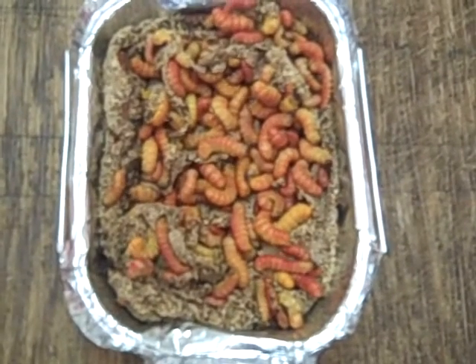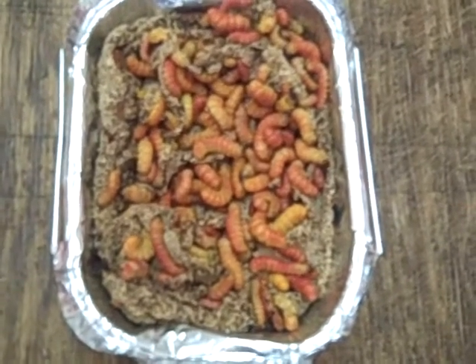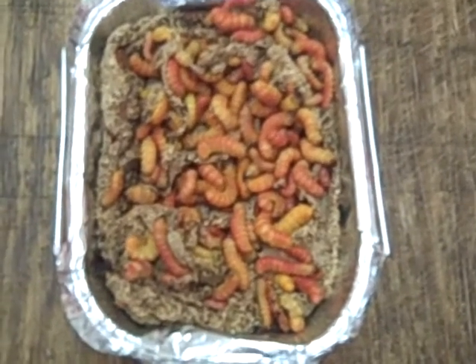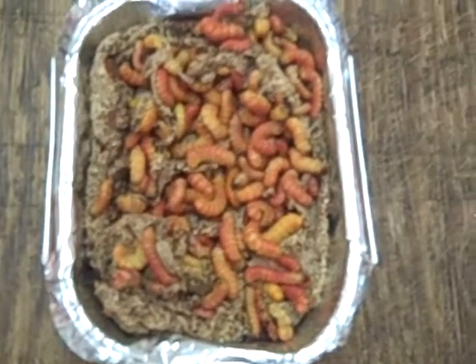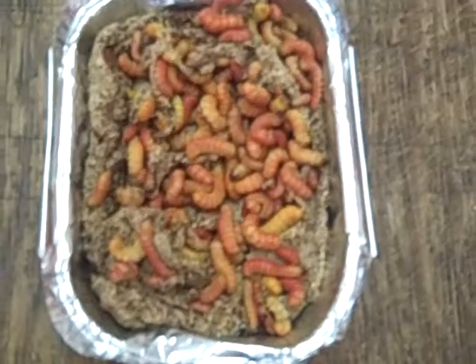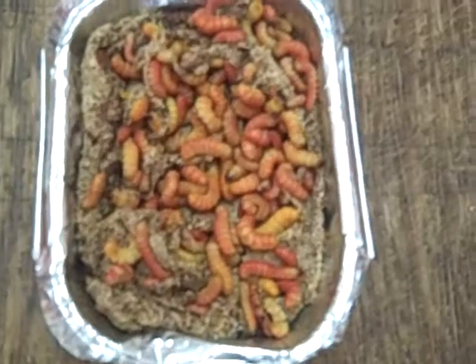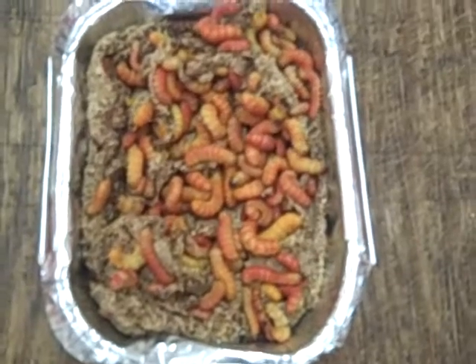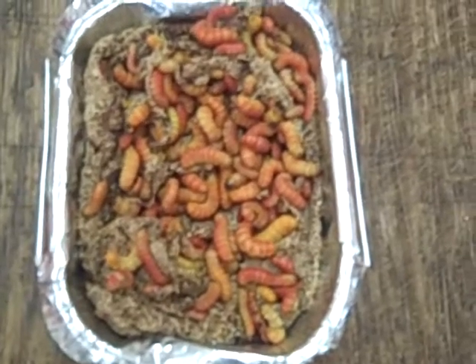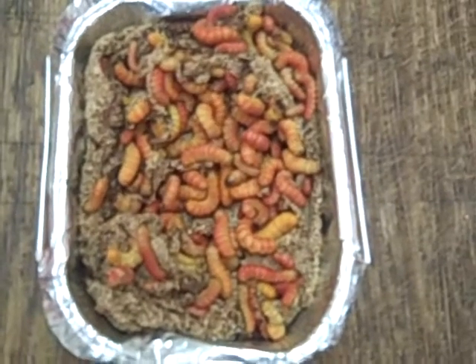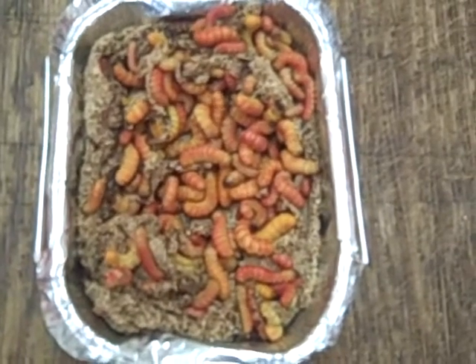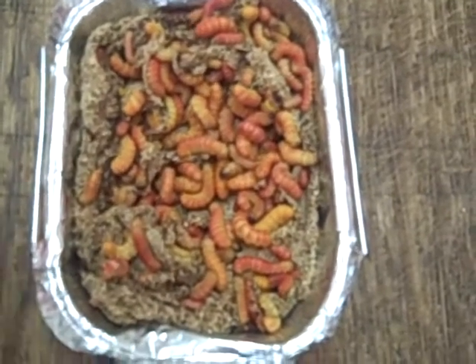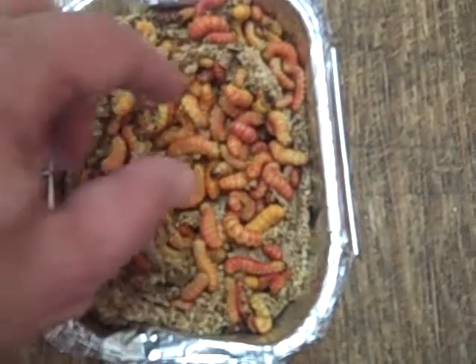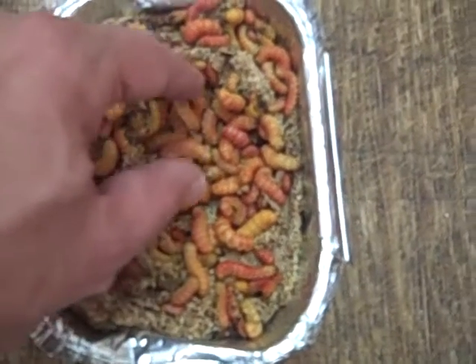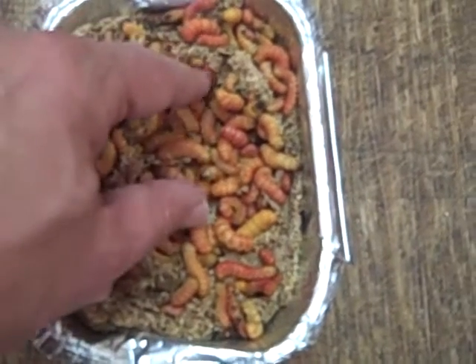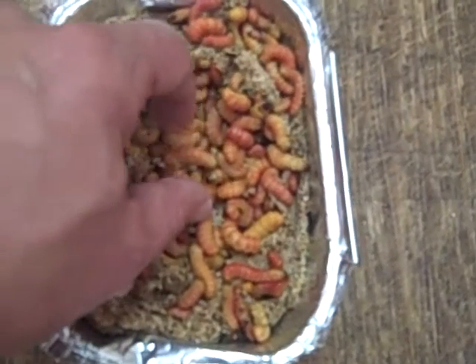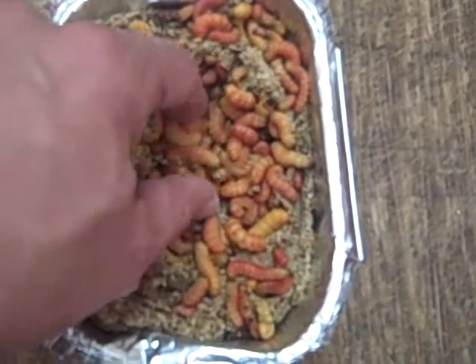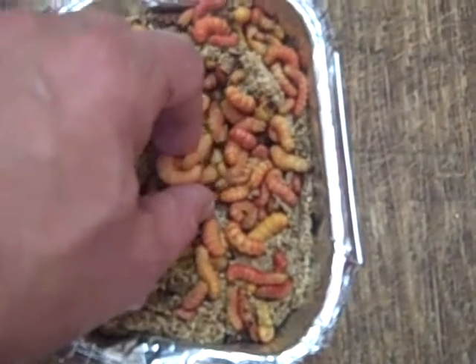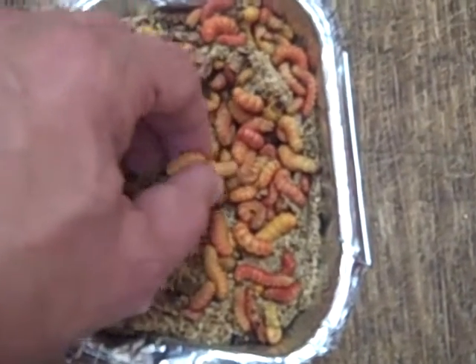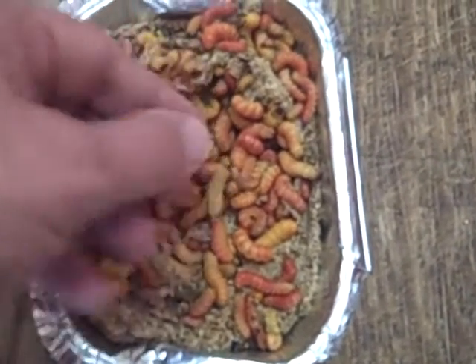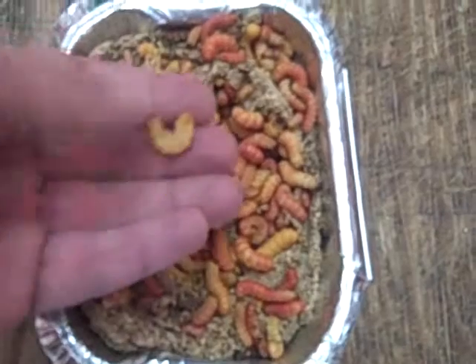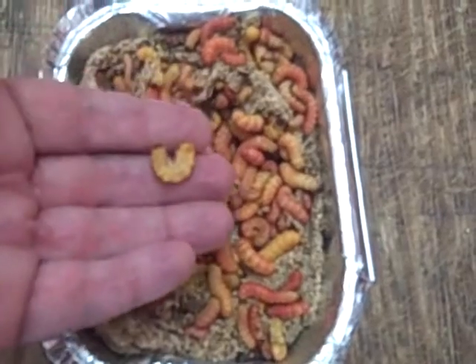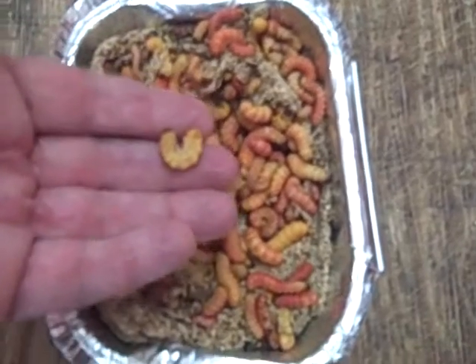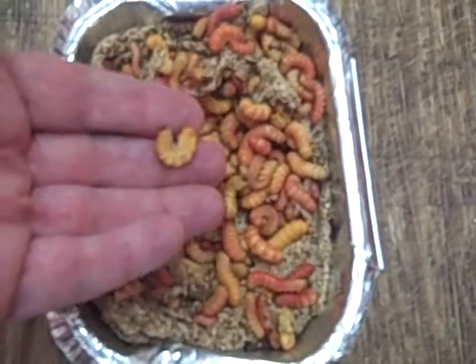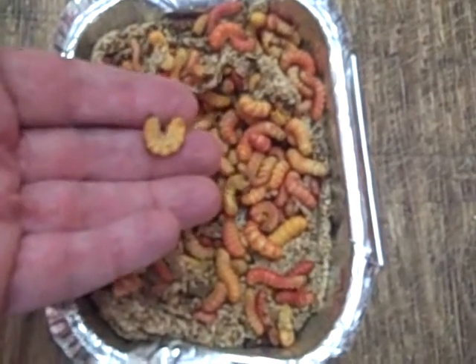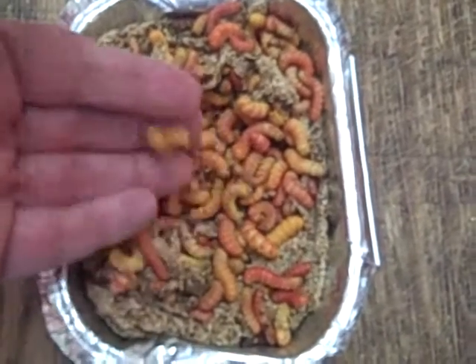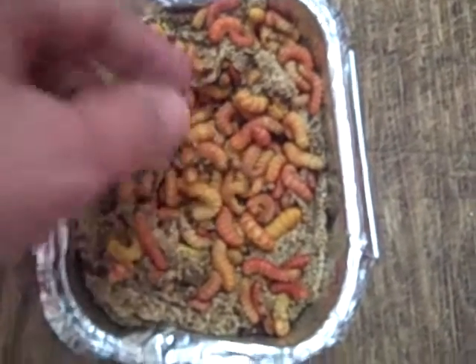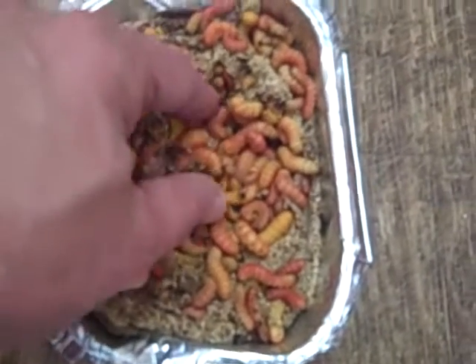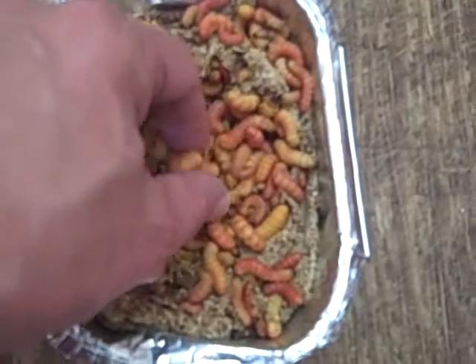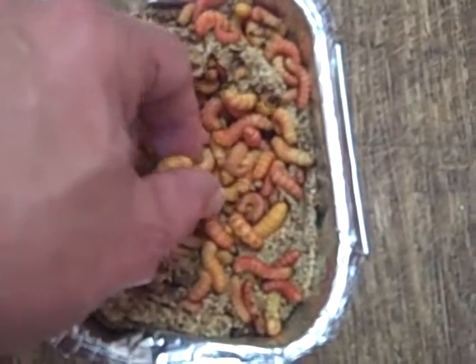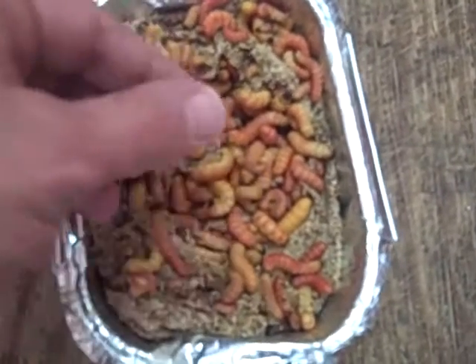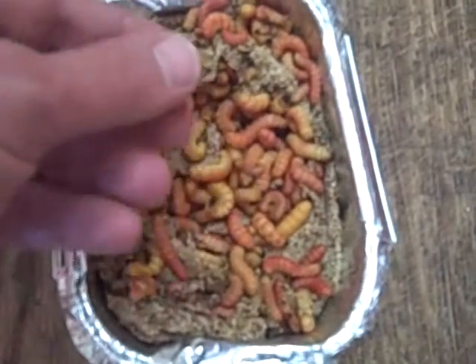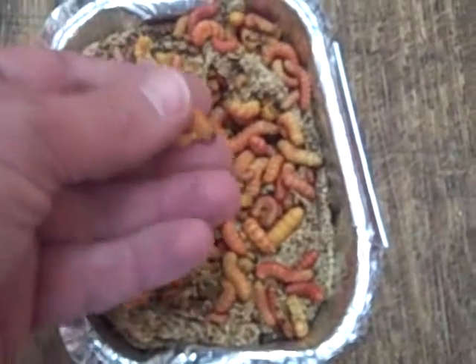We have the Butter Worms here and they're all imported from Chile. I'm going to put my hand in here so you can kind of see the relative size. Now if you notice, they're full of color.